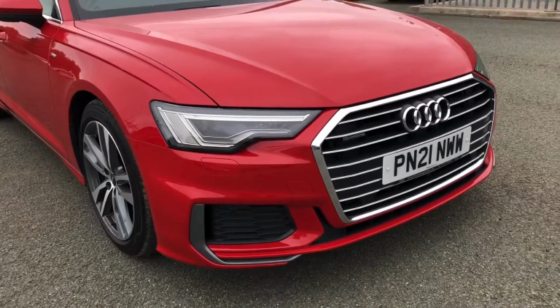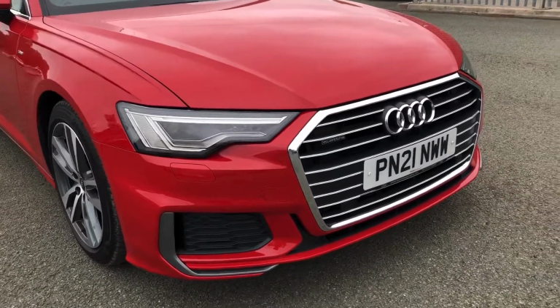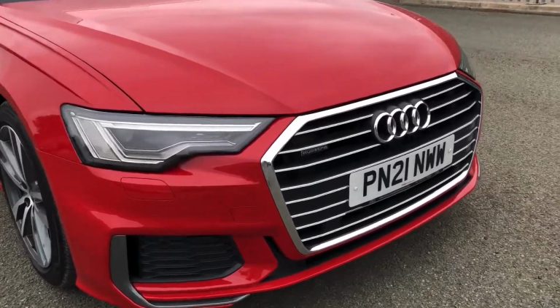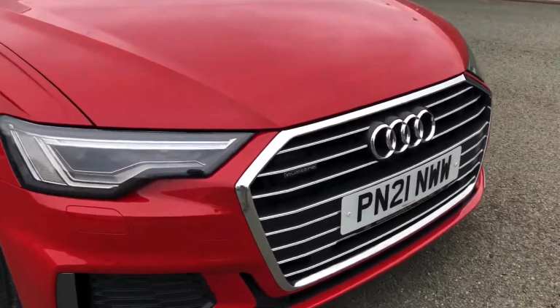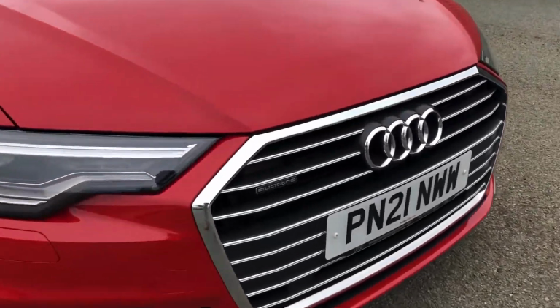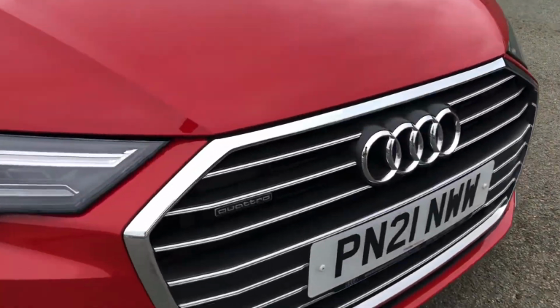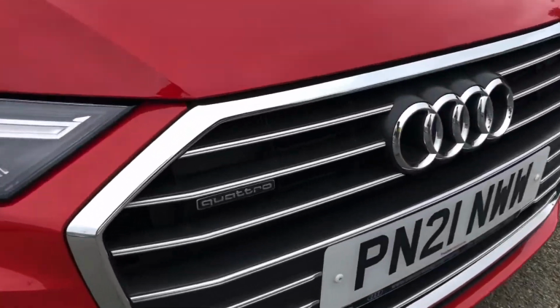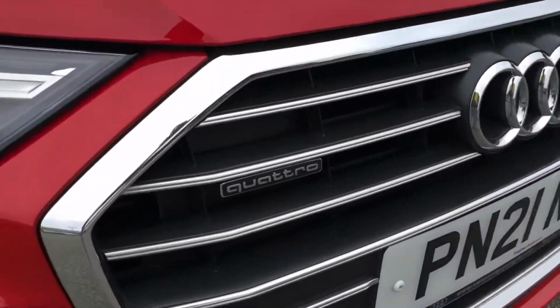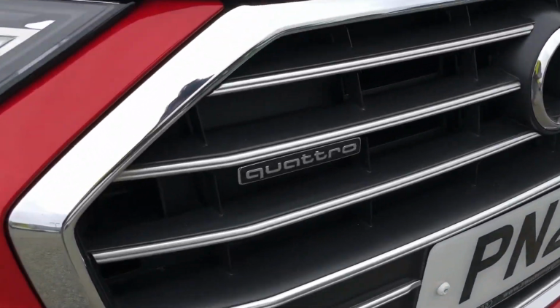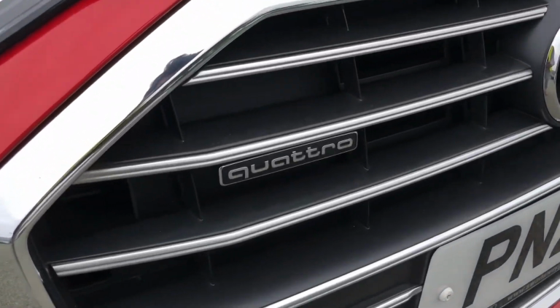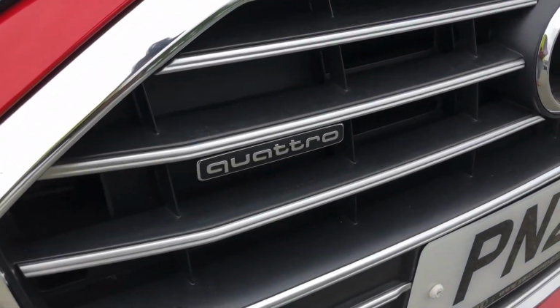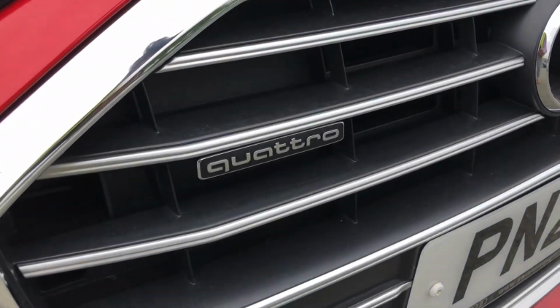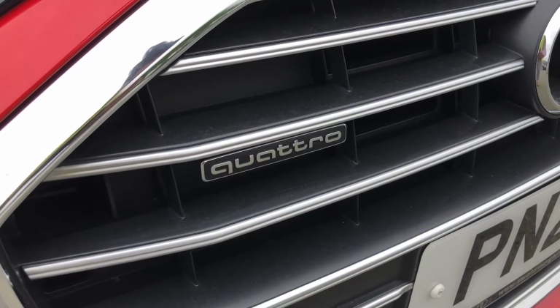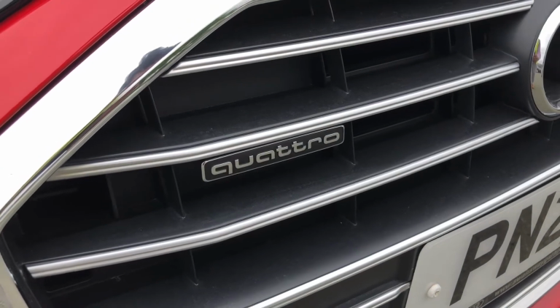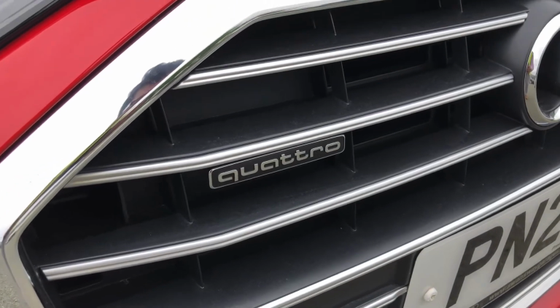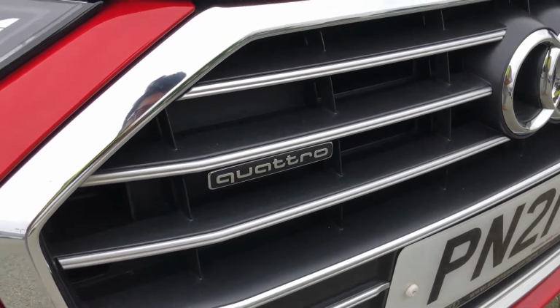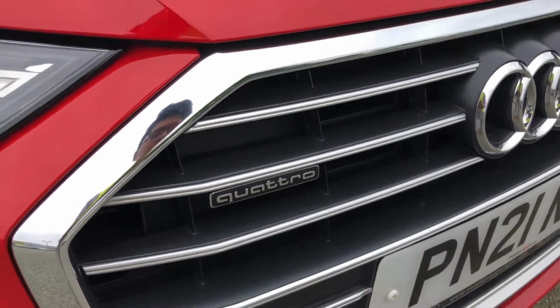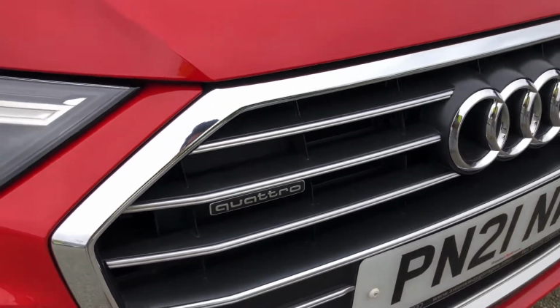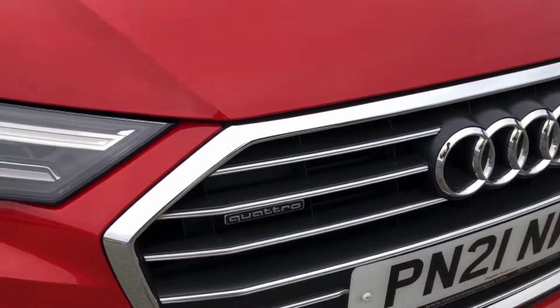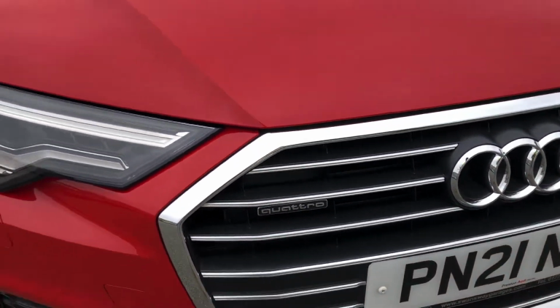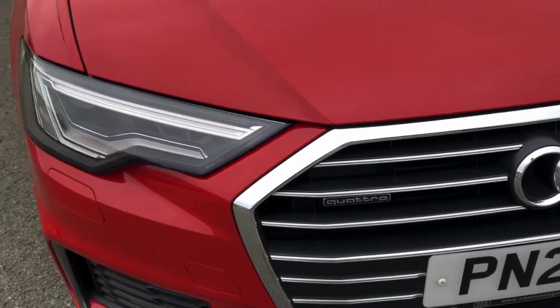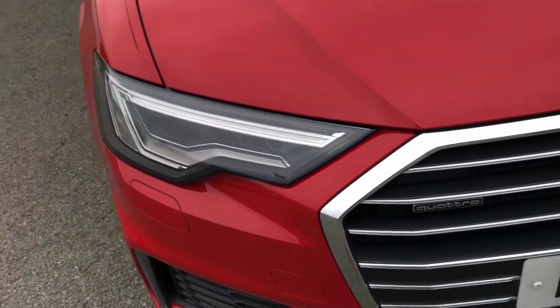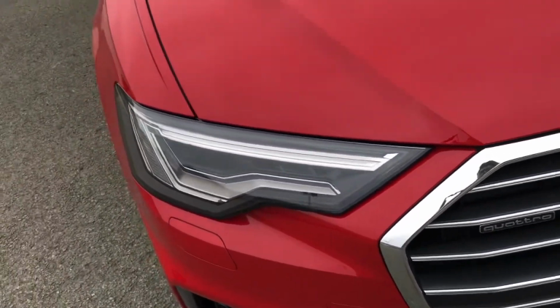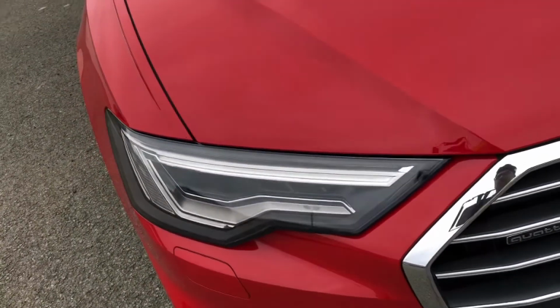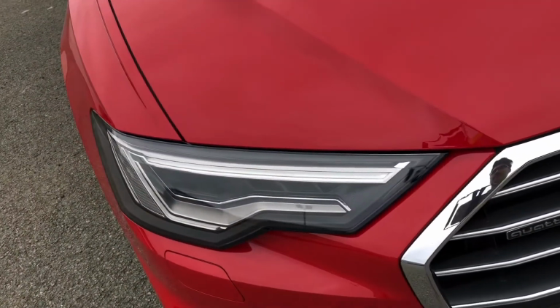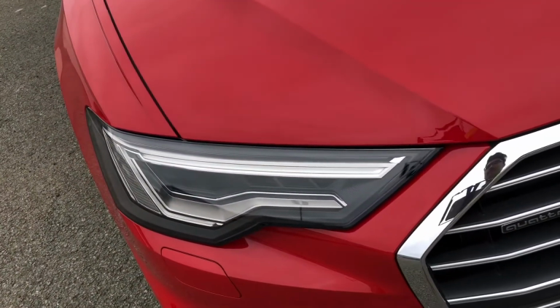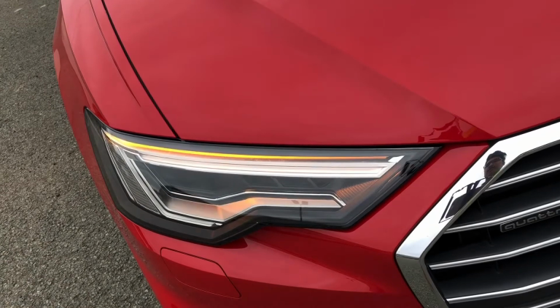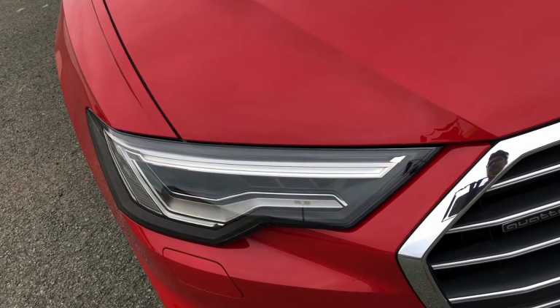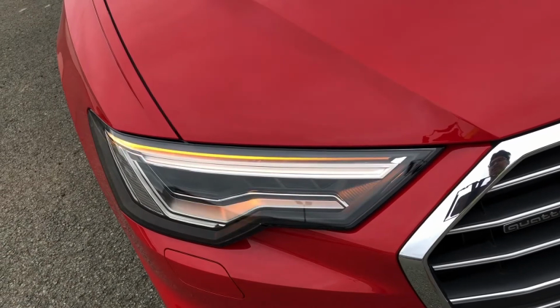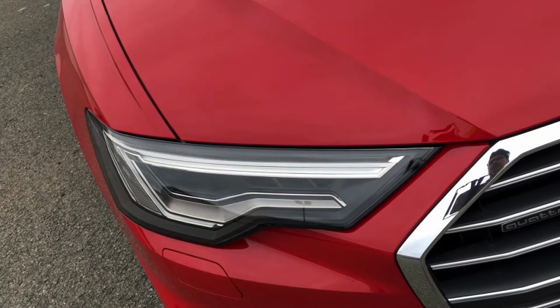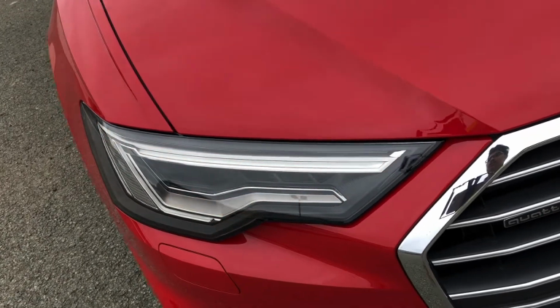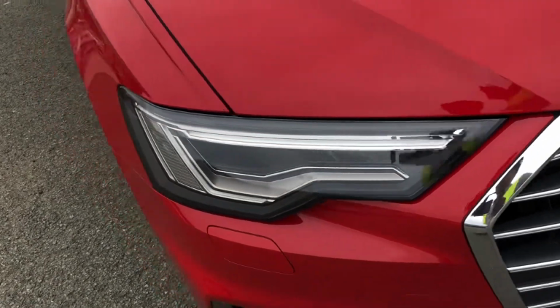As standard, we have the famous Quattro four-wheel drive system, so you can be reassured that you'll receive the same driving experience under any condition. Also as standard, we have the striking LED headlights, providing high-quality illumination.